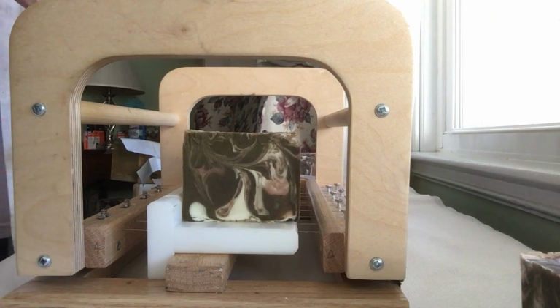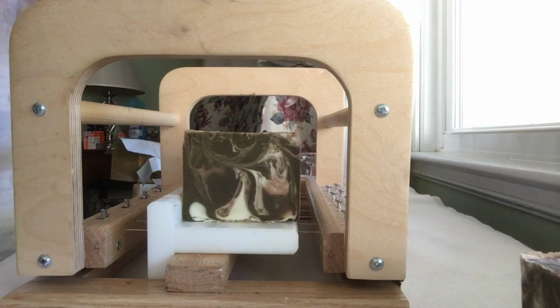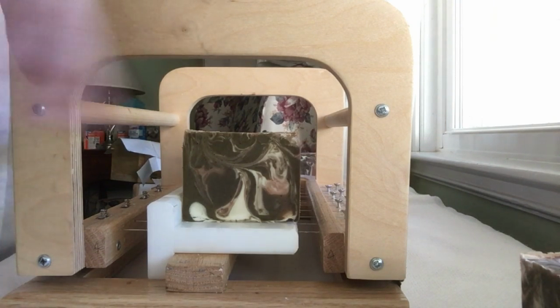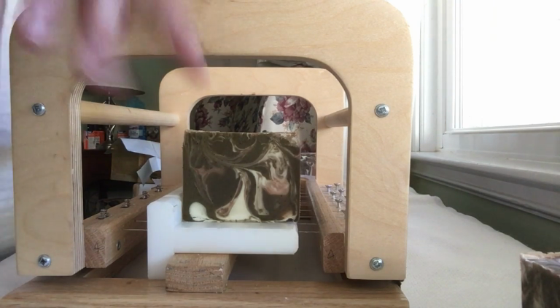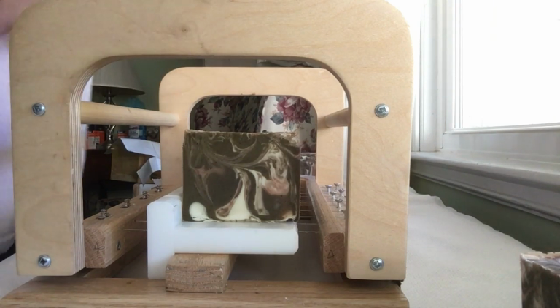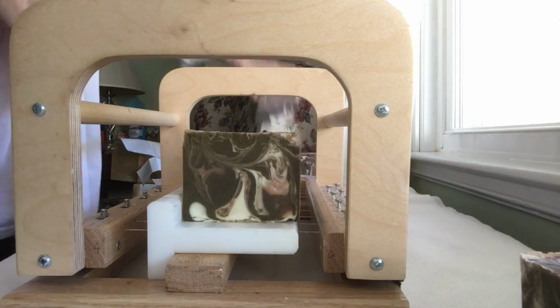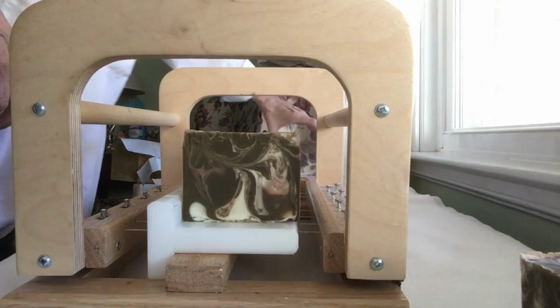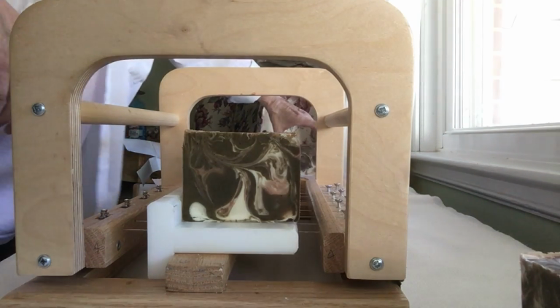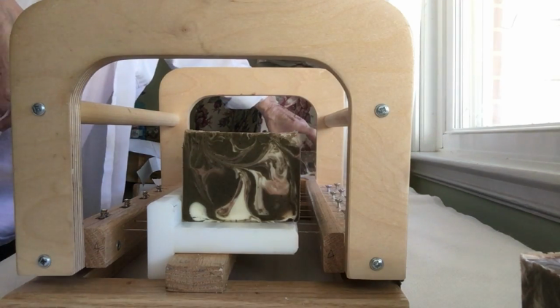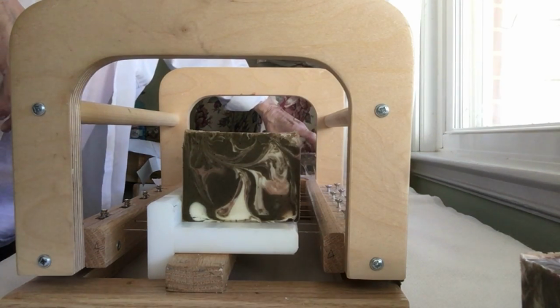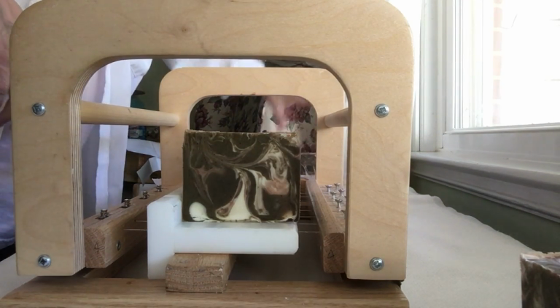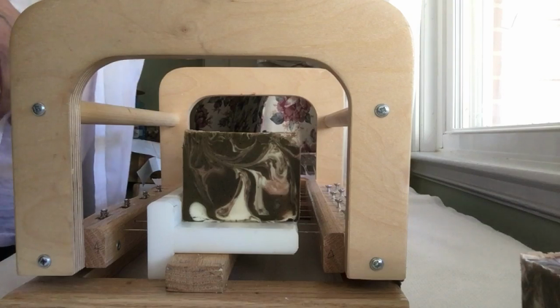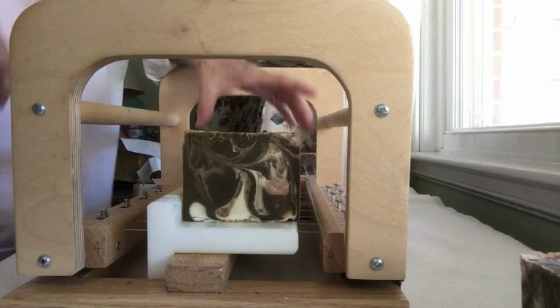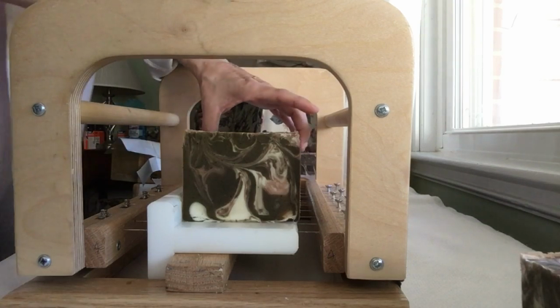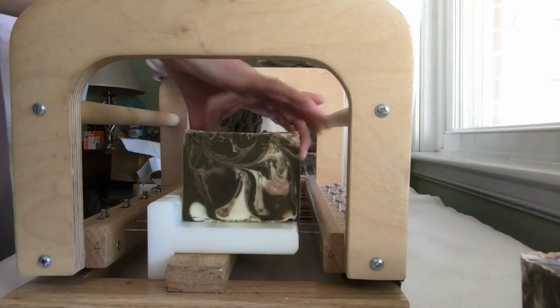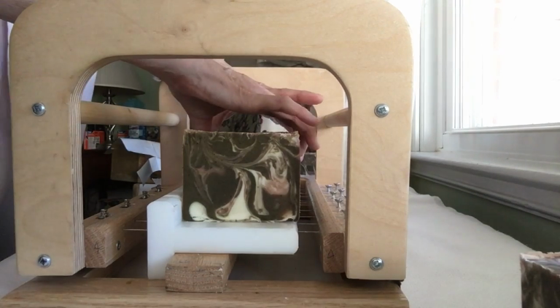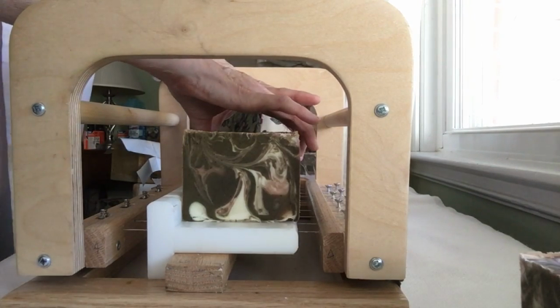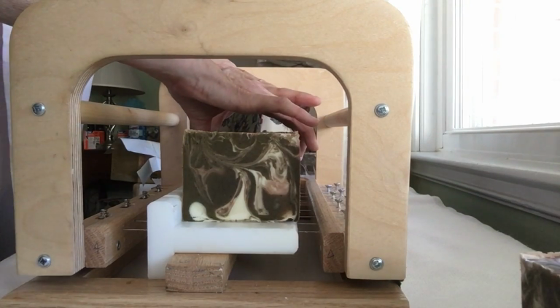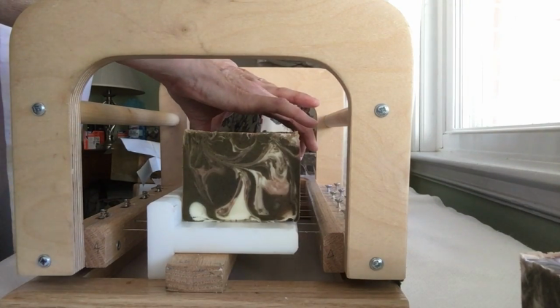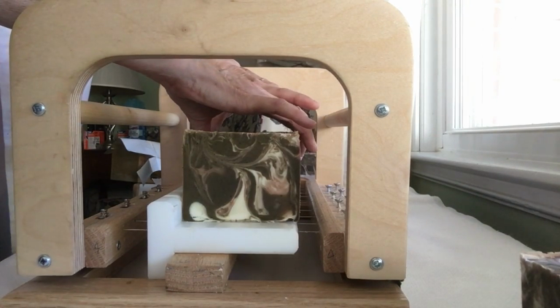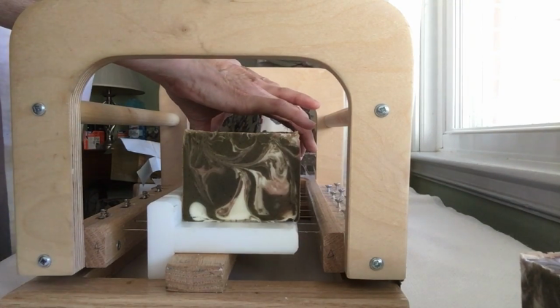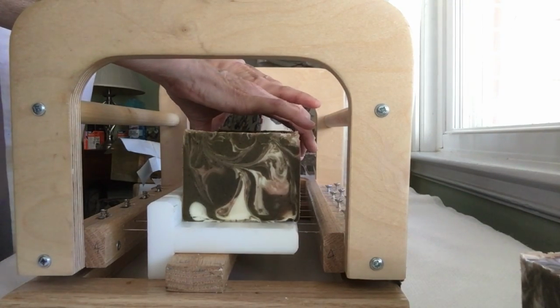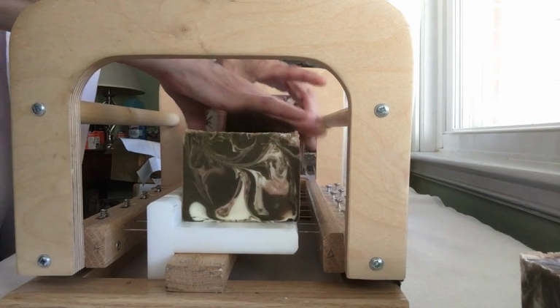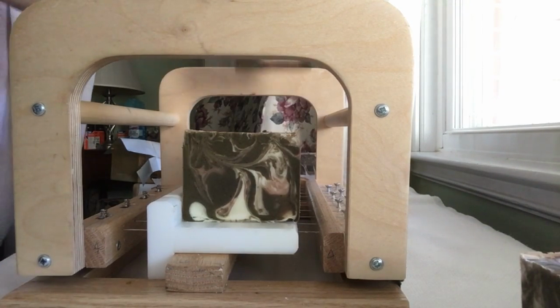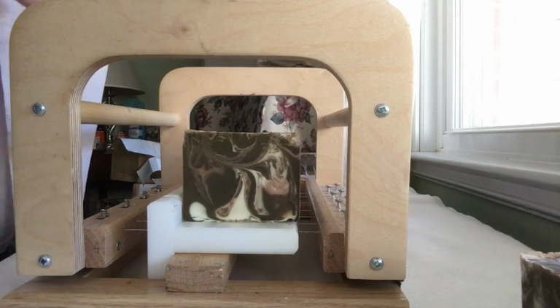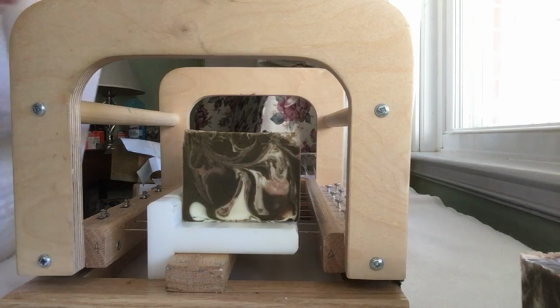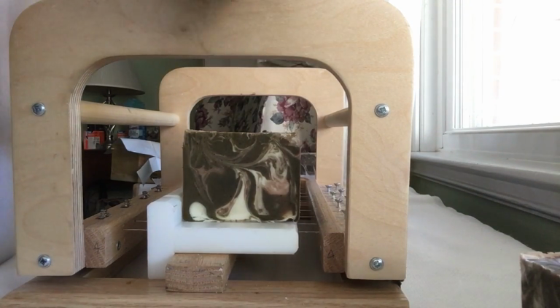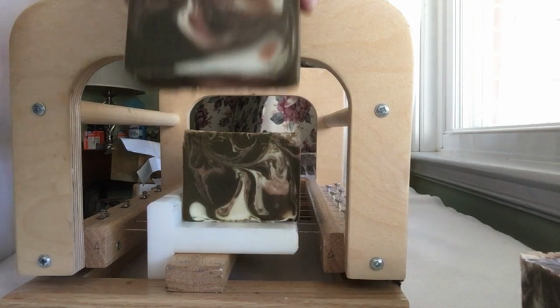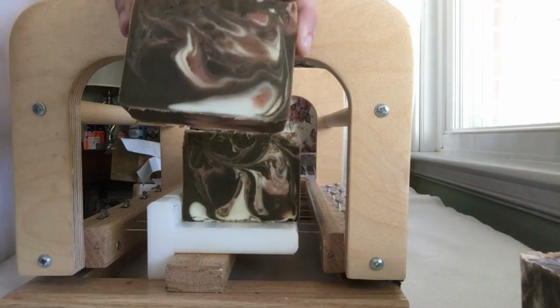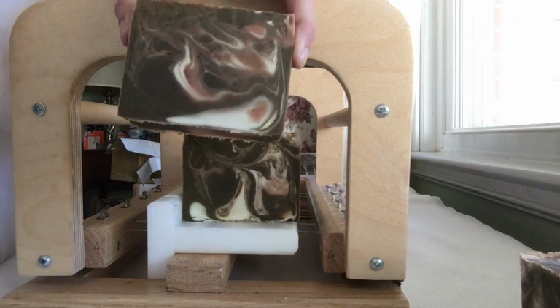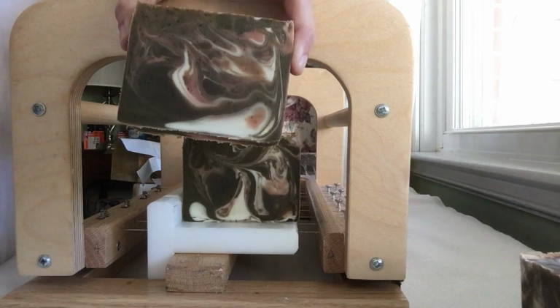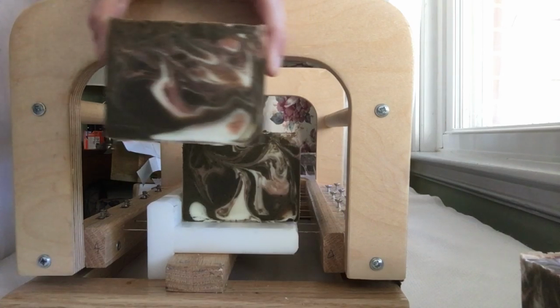I took two fragrances: Coffee Beans from Rustic Essentials and That Dark Chocolate from Fragrance Laboratory out in Oklahoma. I just used a little bit of the dark chocolate because, one, it's really strong, and two, I just want a hint of chocolate.